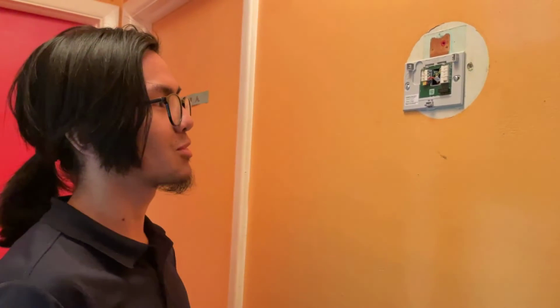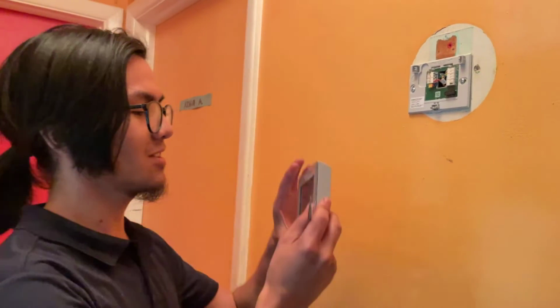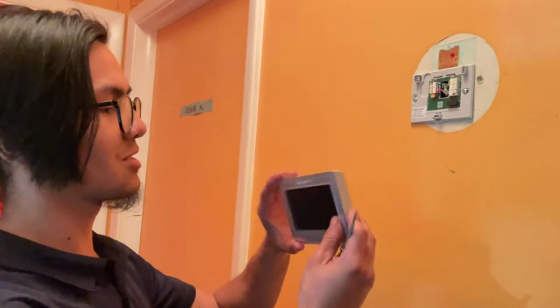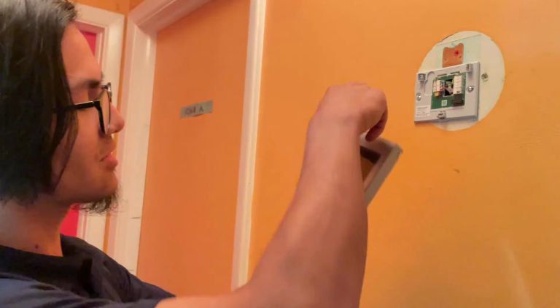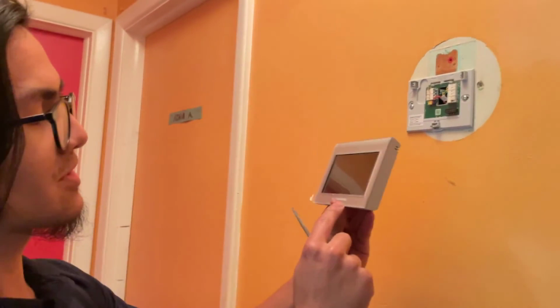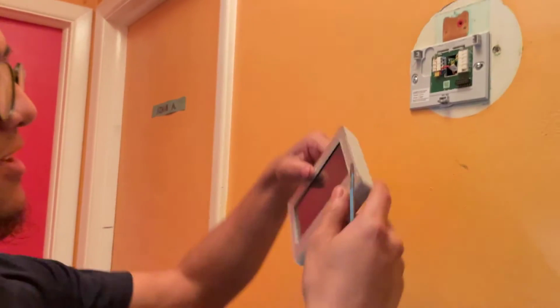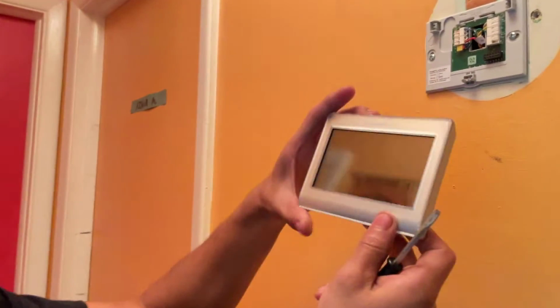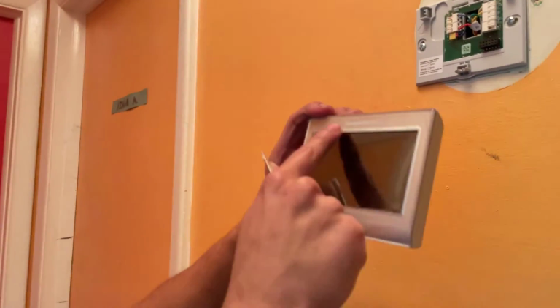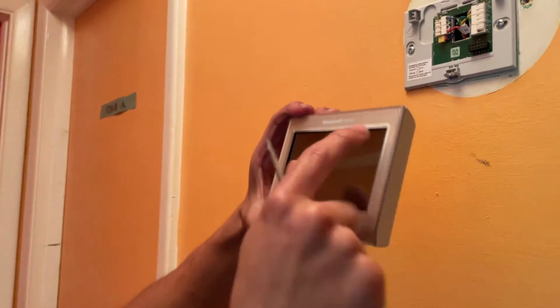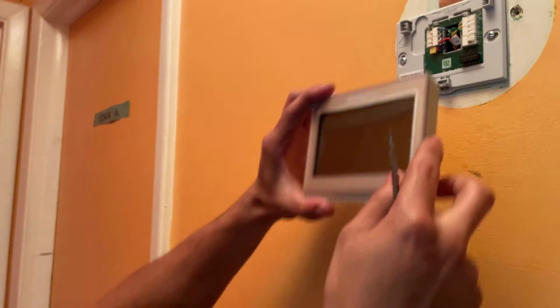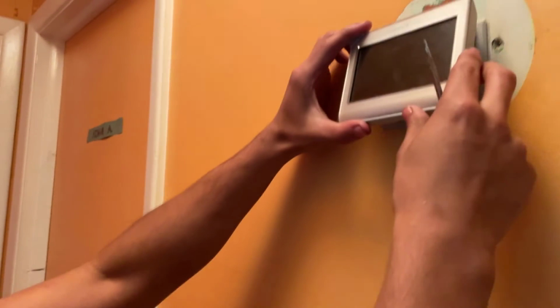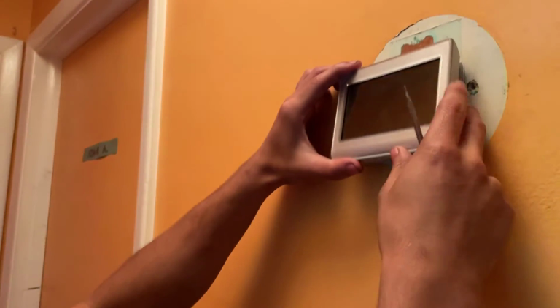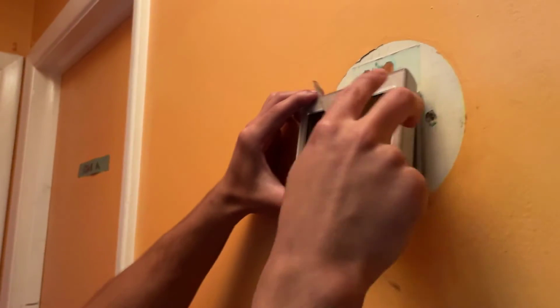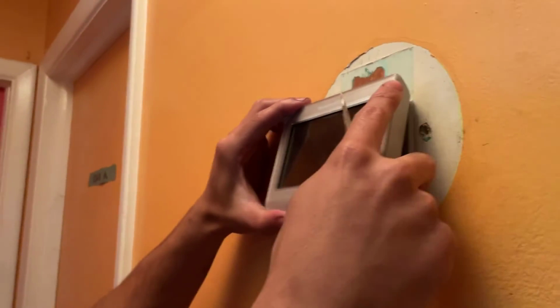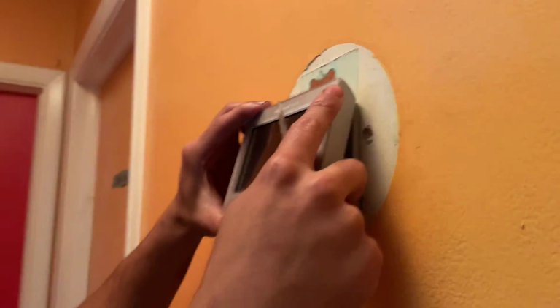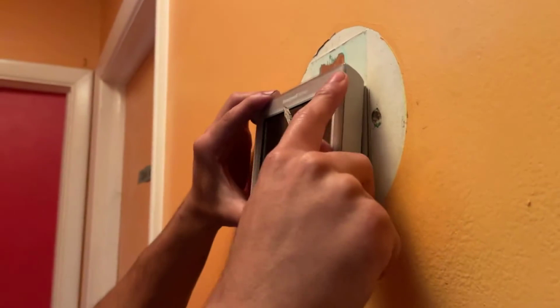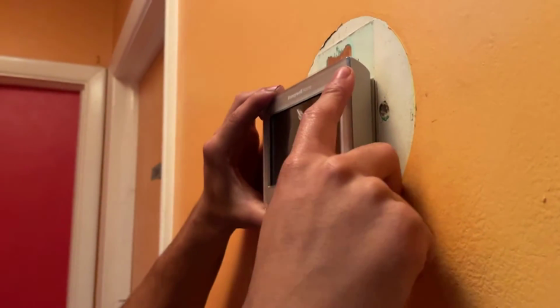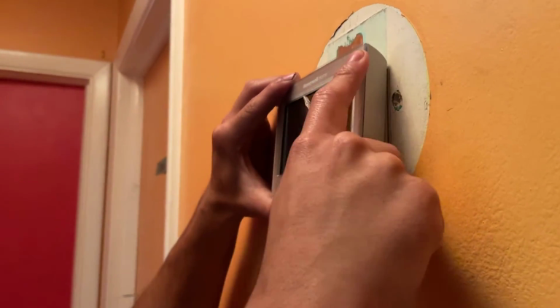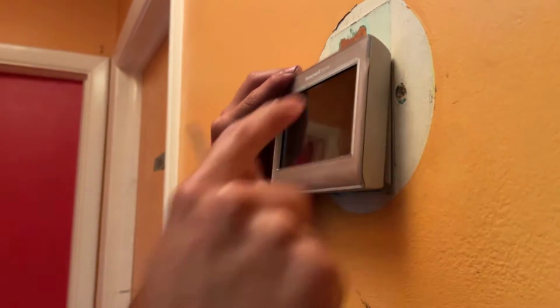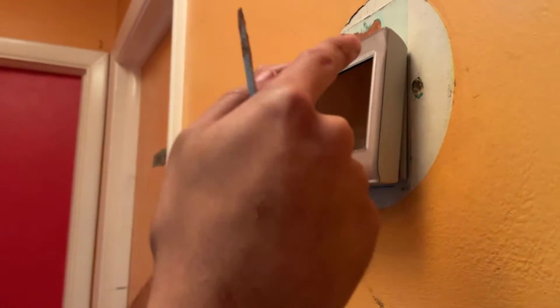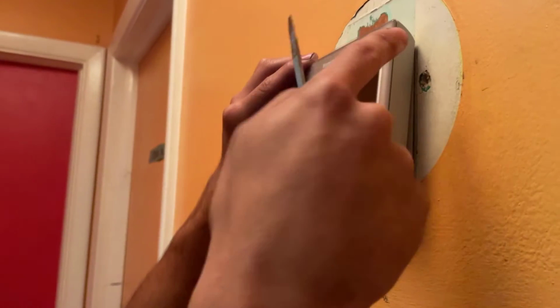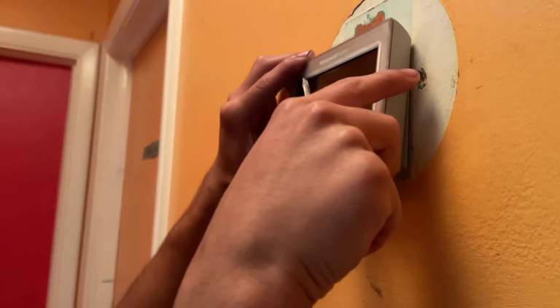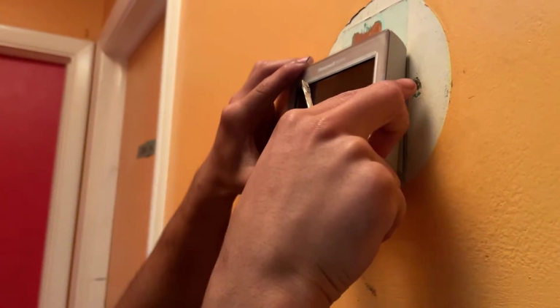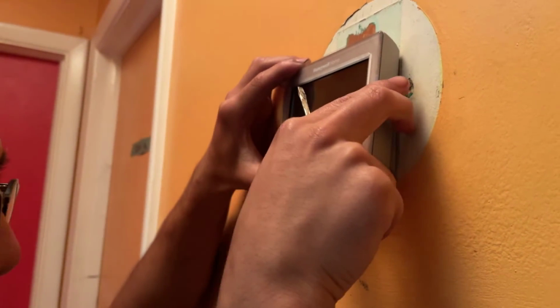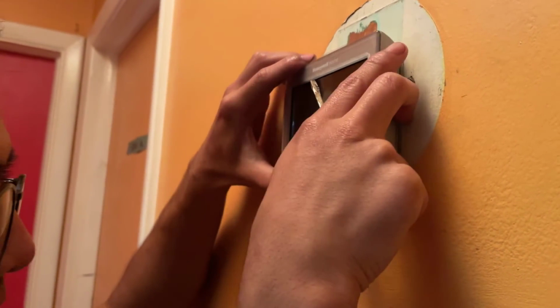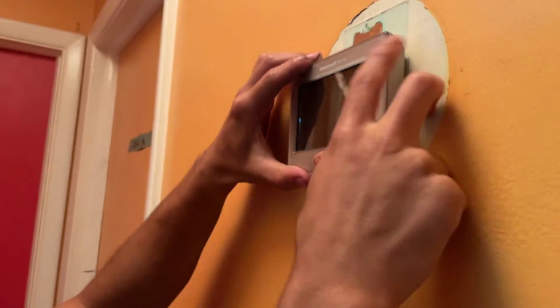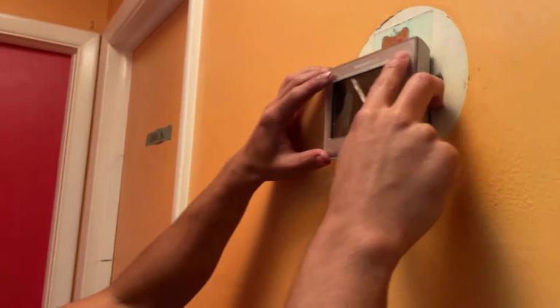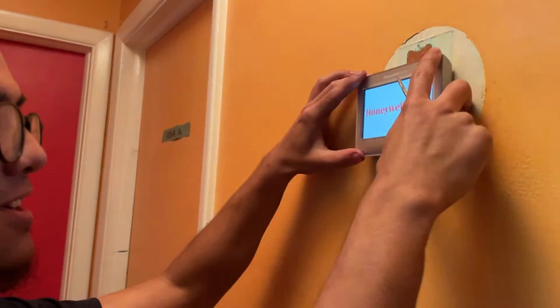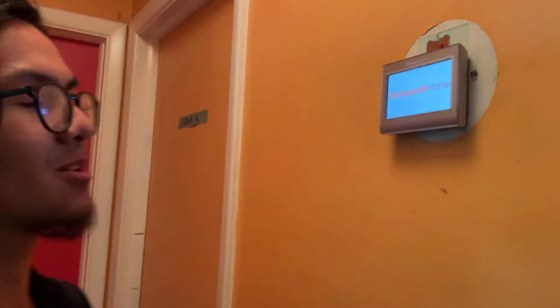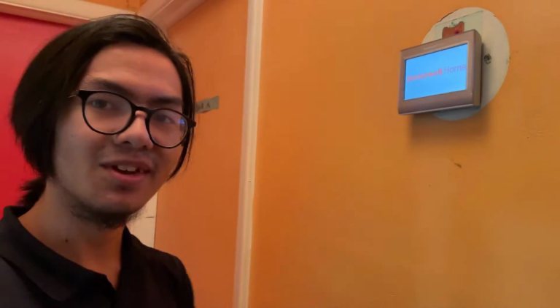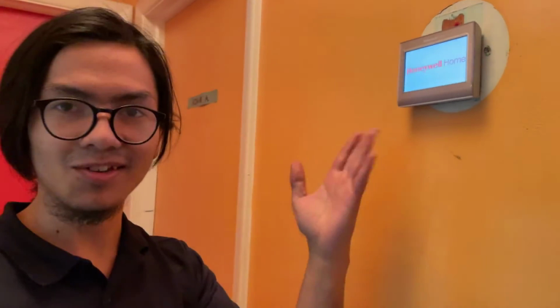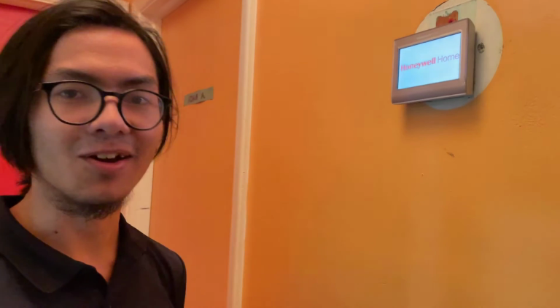To put it back on, you simply just orient it in the right way — the Honeywell label should be on top. Start on the top, press down on the top, and then press down on the bottom. And as you can see, it turns back on. Easy as pie.